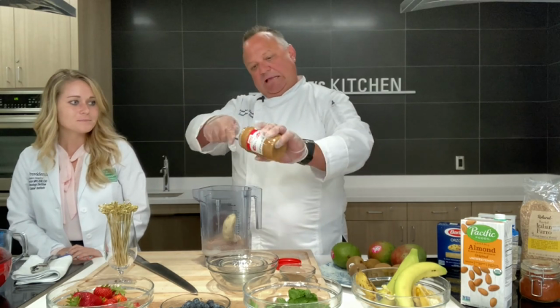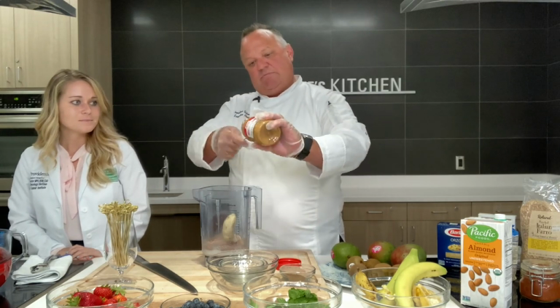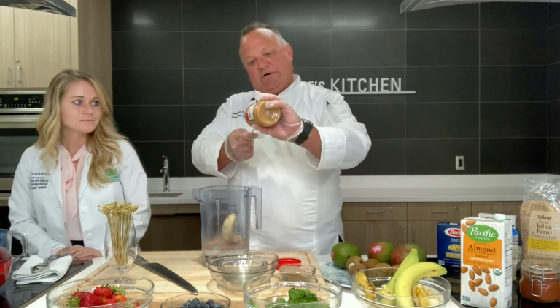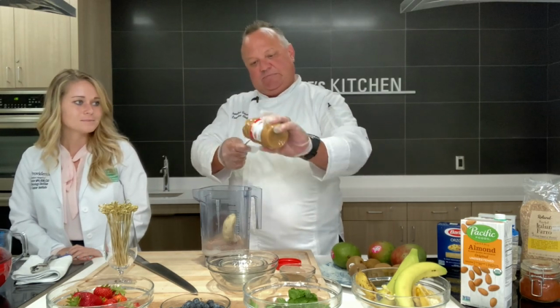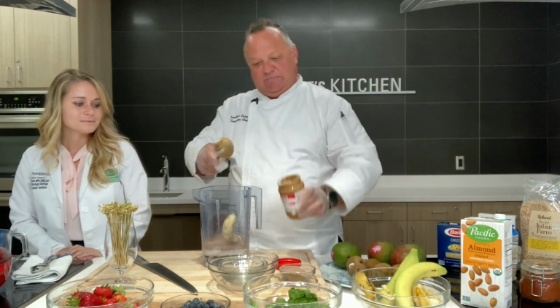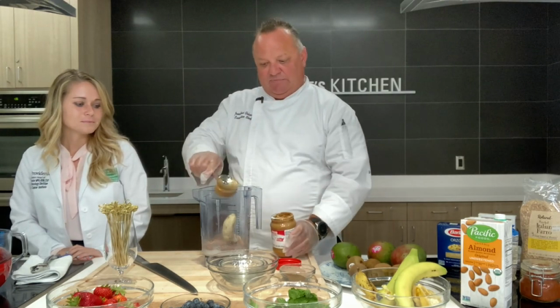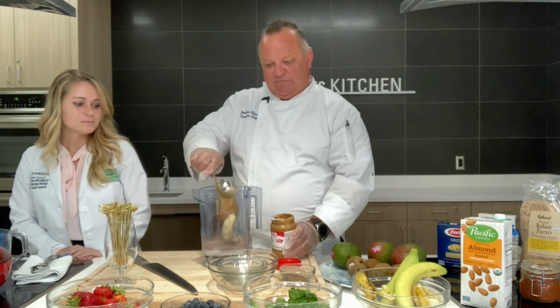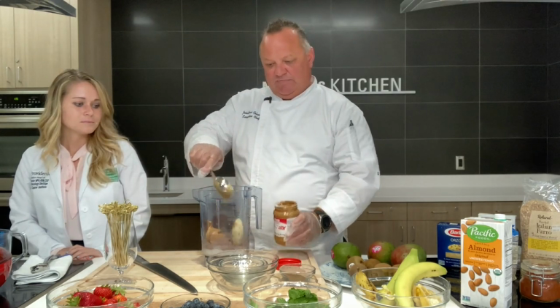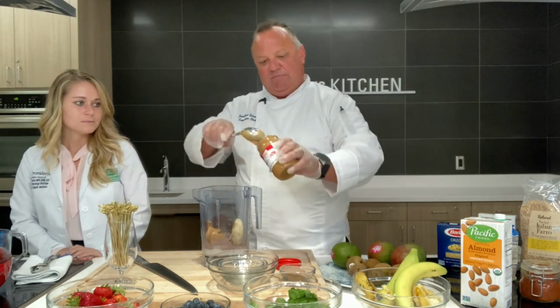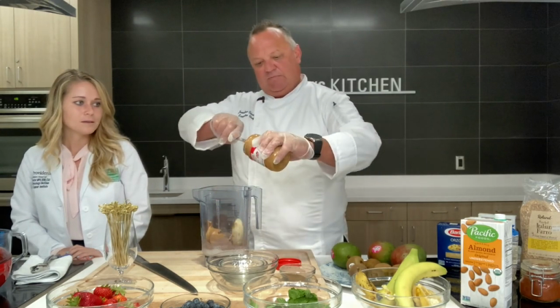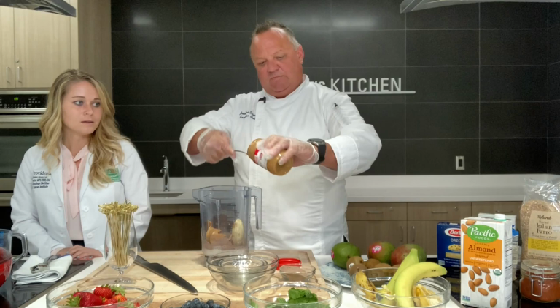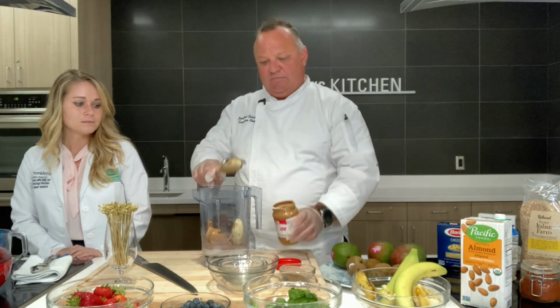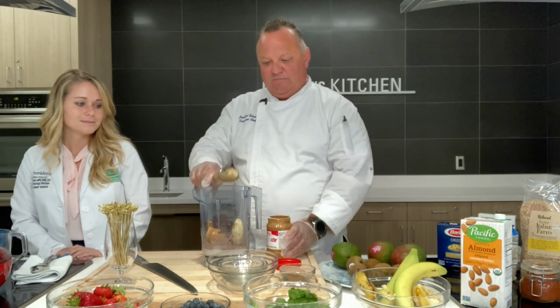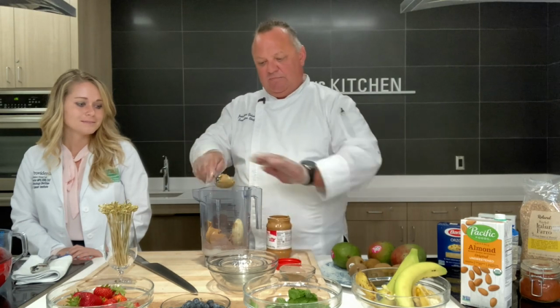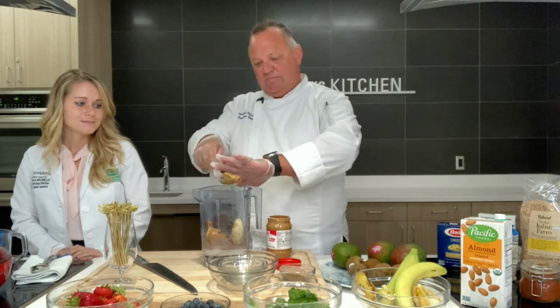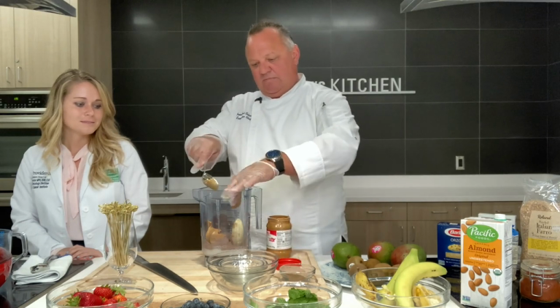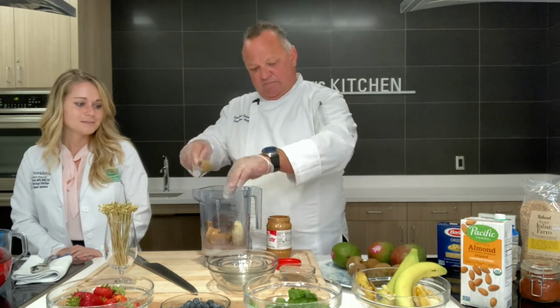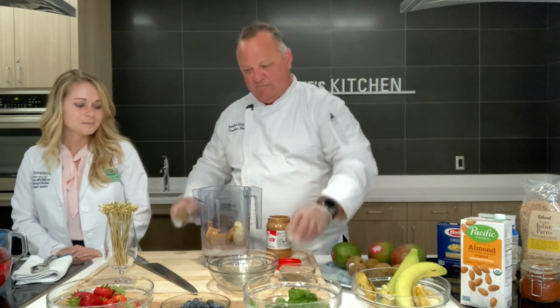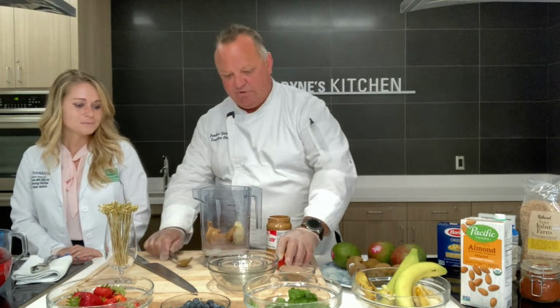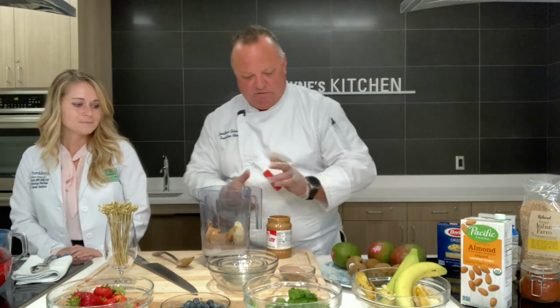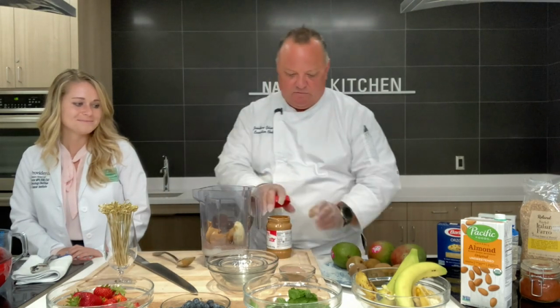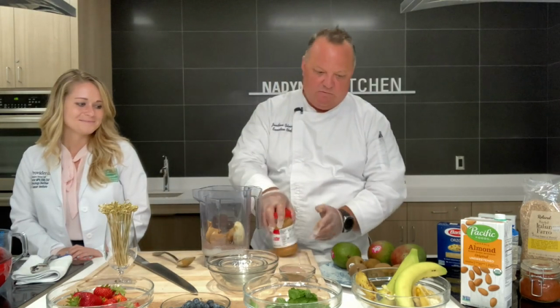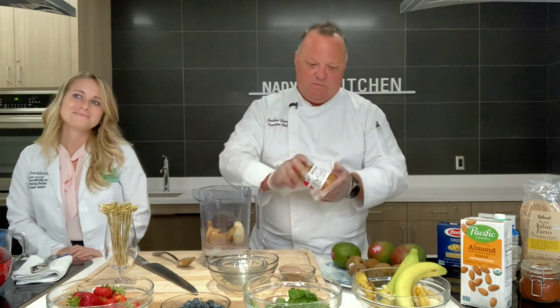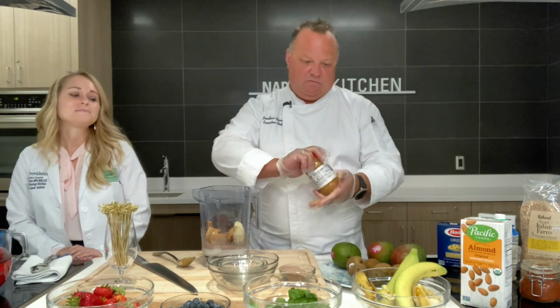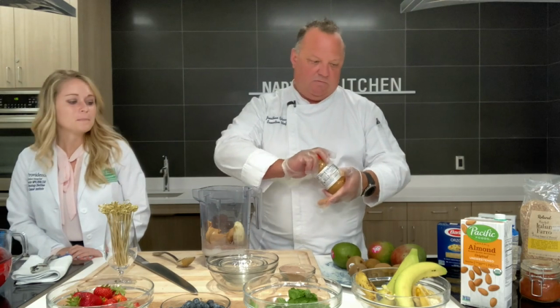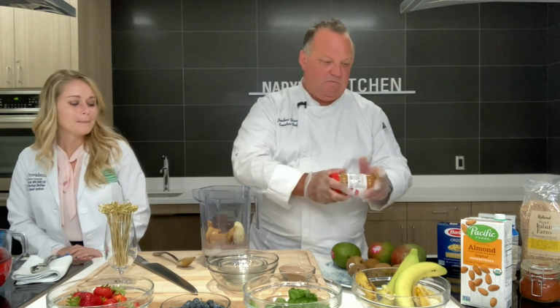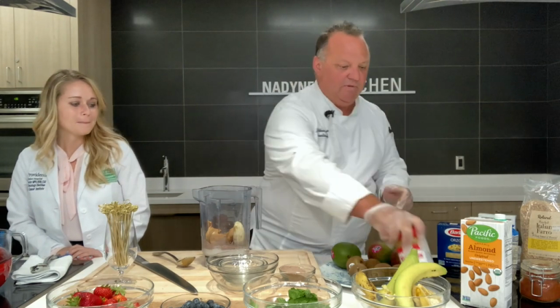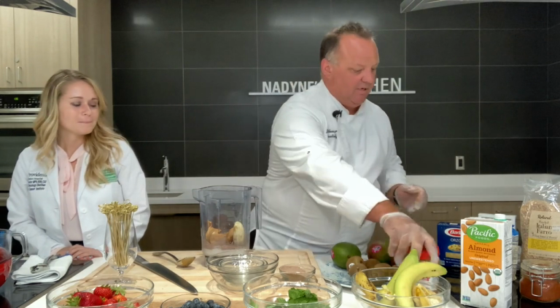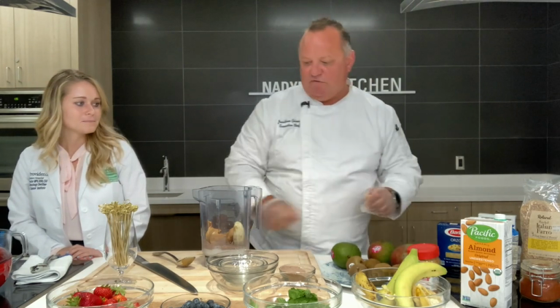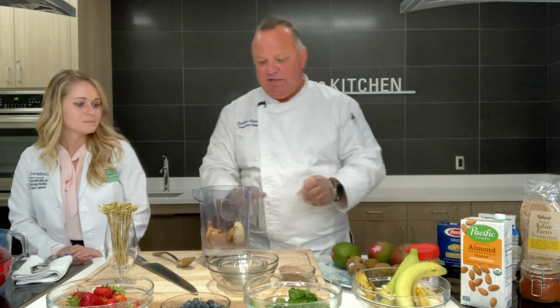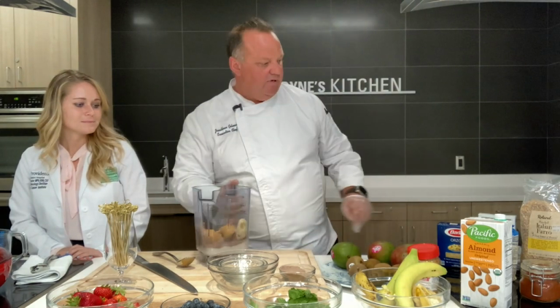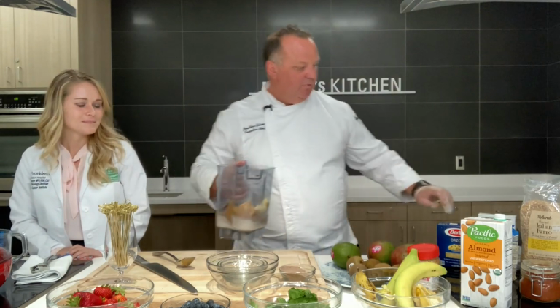Add in some peanut butter. And that should be good. I'm going to take this over to the blender and give it a little blend.